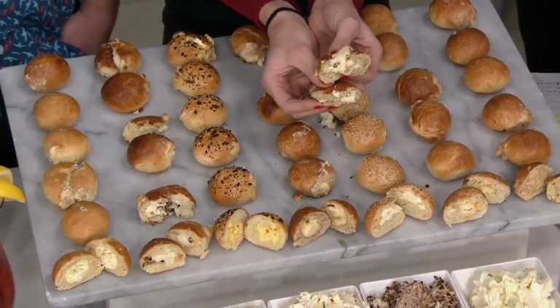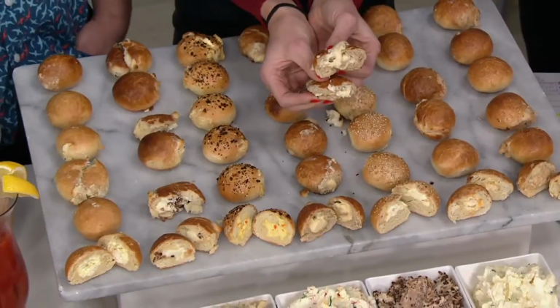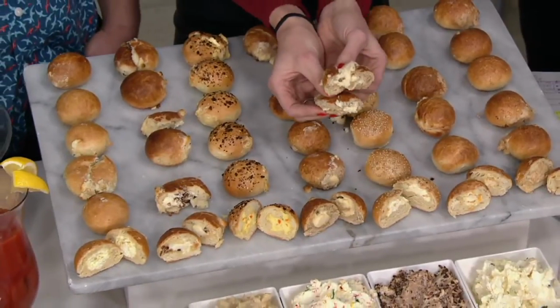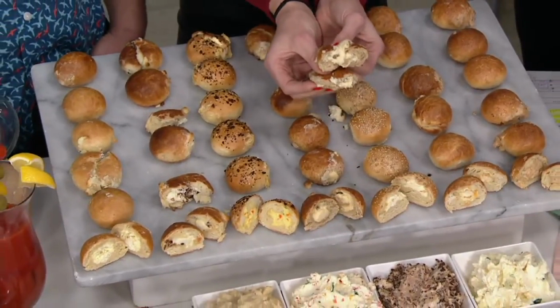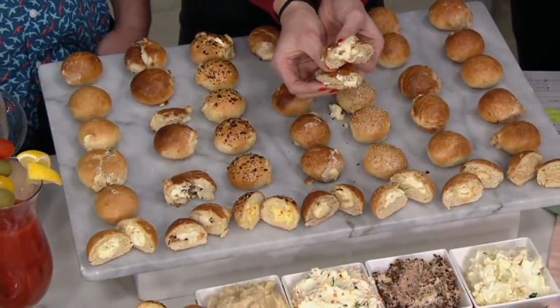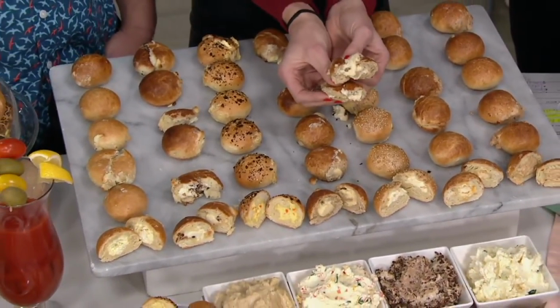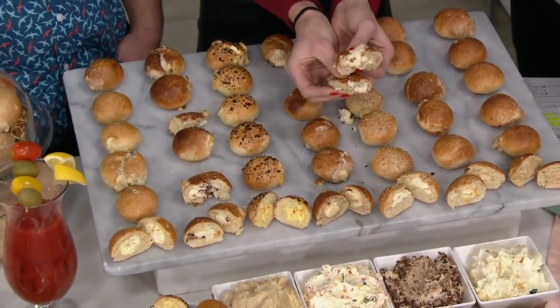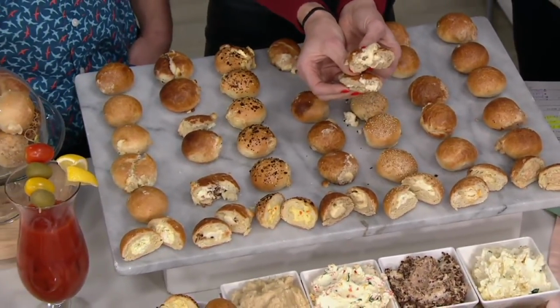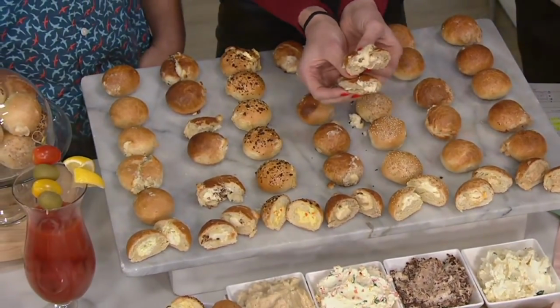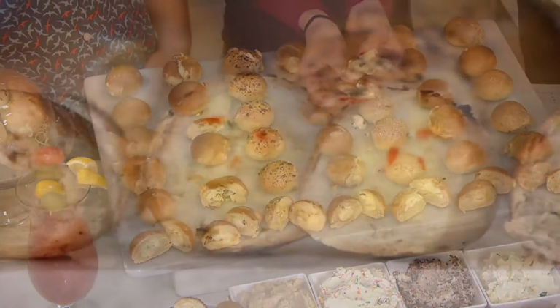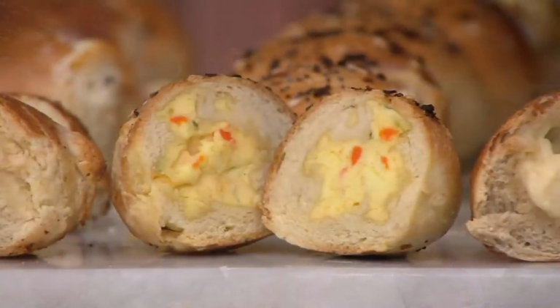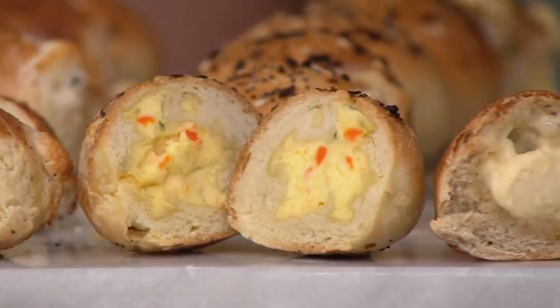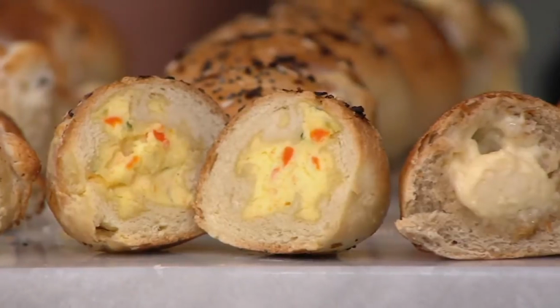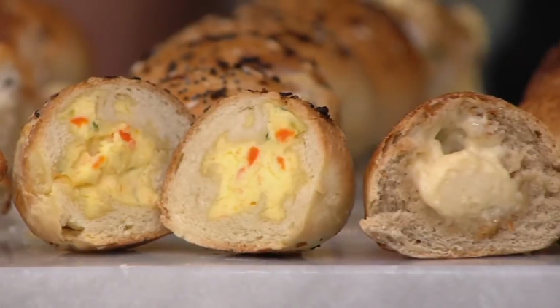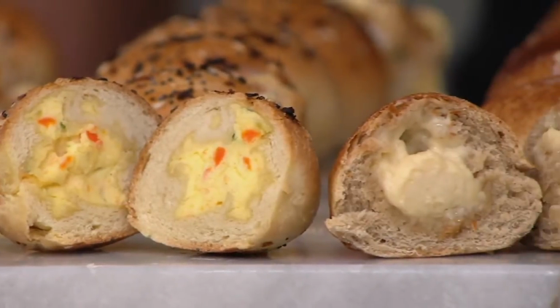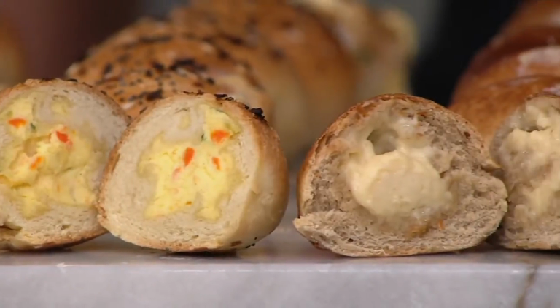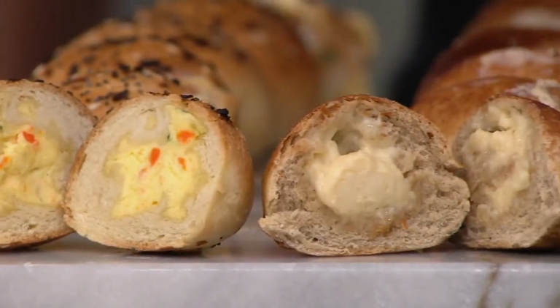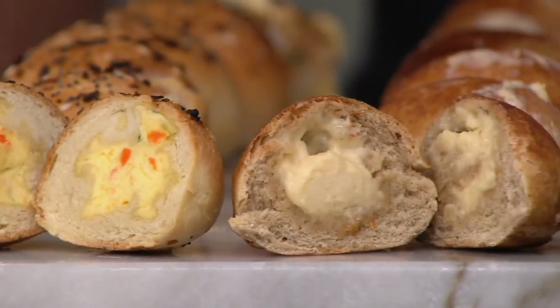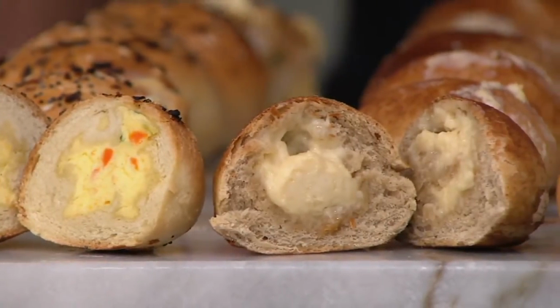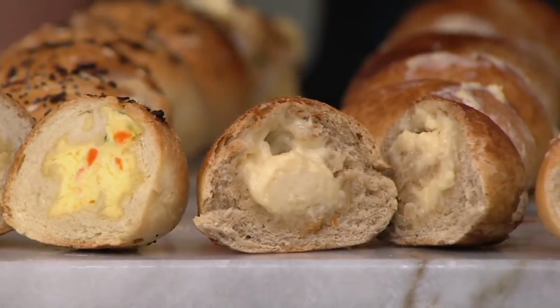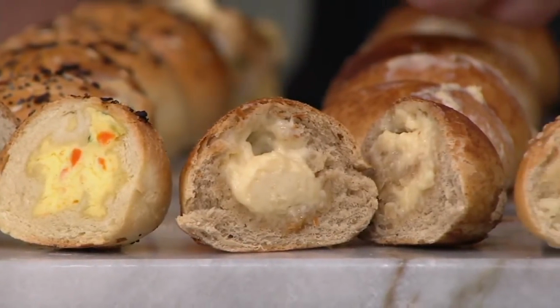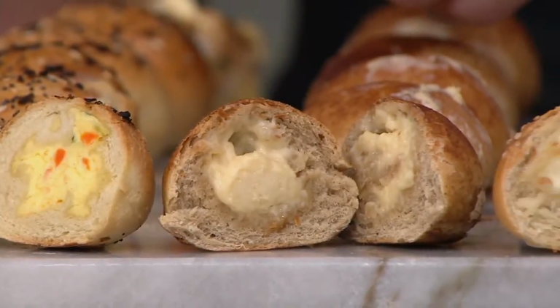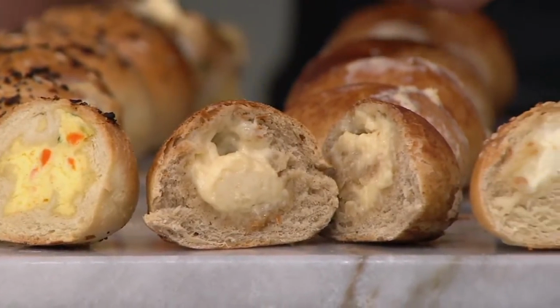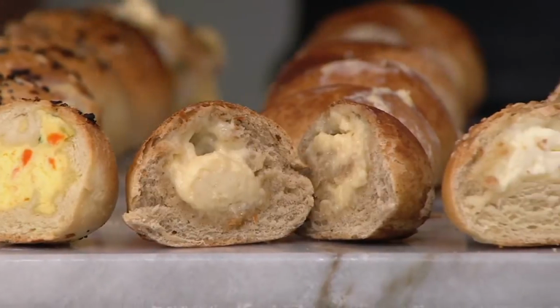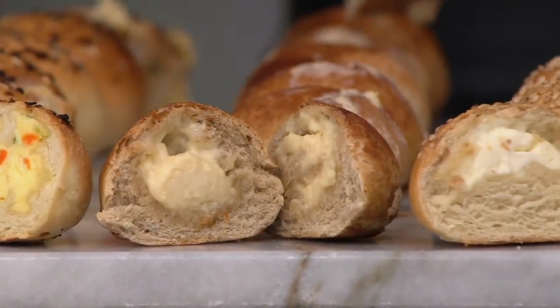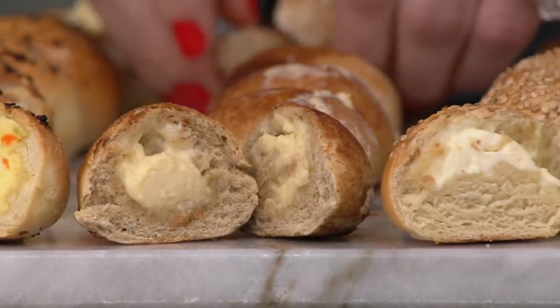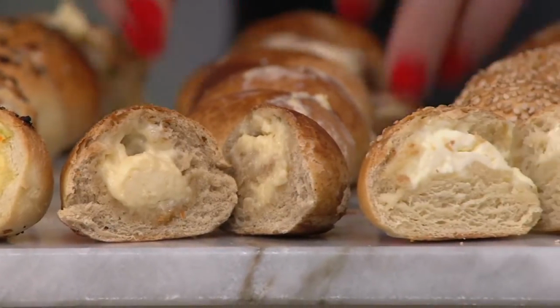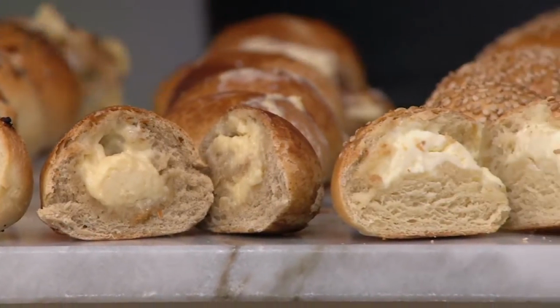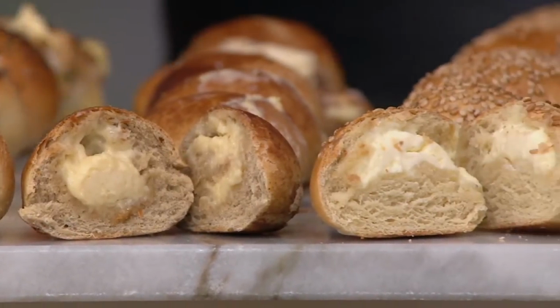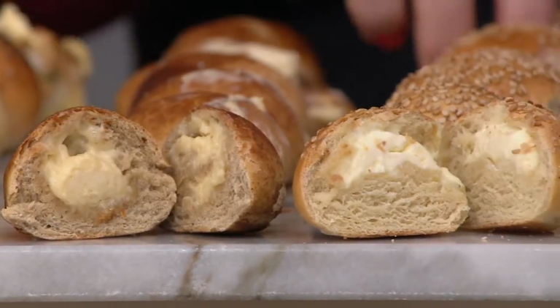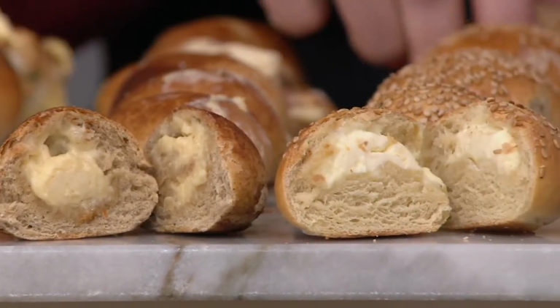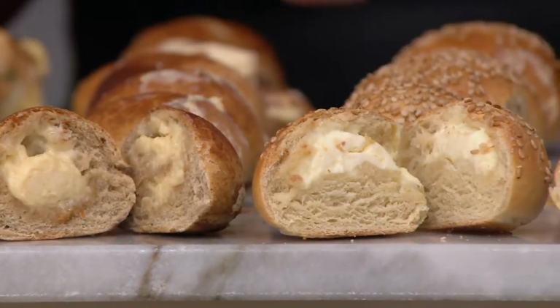Definitely a crowd pleaser for everybody because you have your sweet, your savory, your plain, your exciting. It's one of those — throw them on a platter and a sheet pan all at once and you can serve breakfast without even thinking about it. You can lock it in on auto delivery and get them every 90 days for a full year.